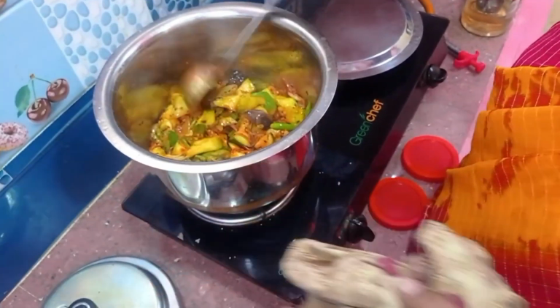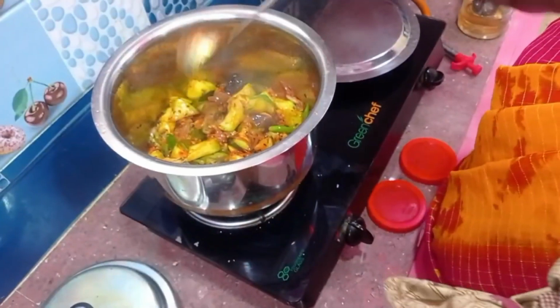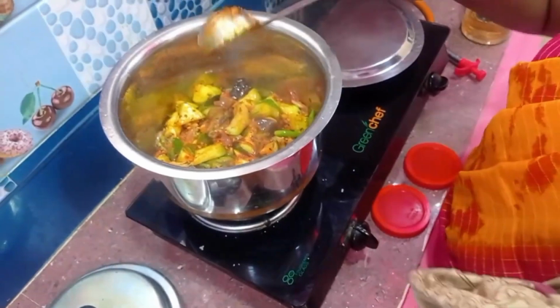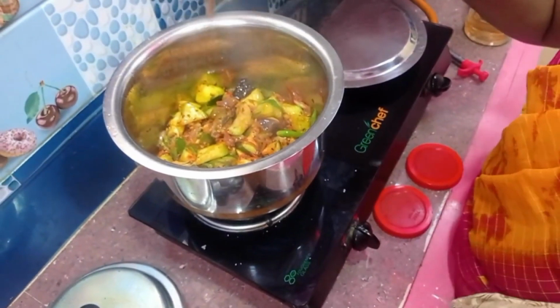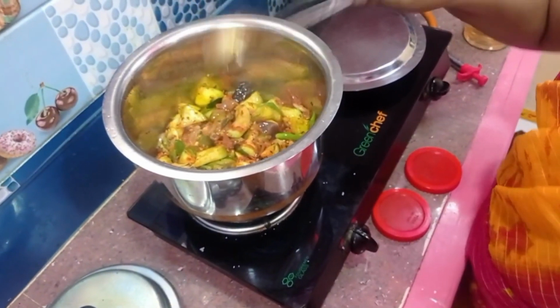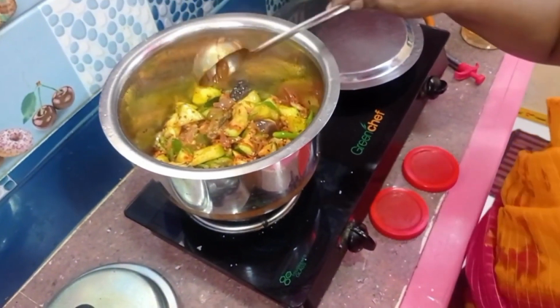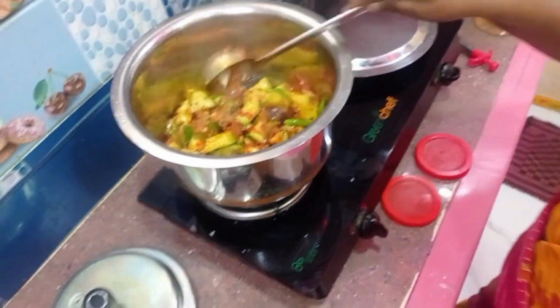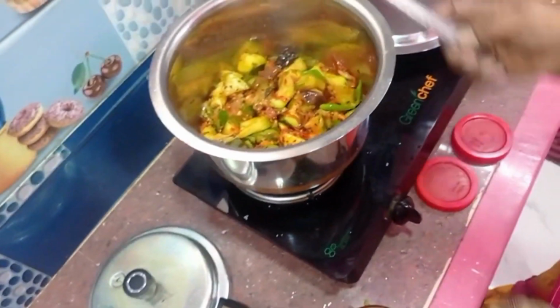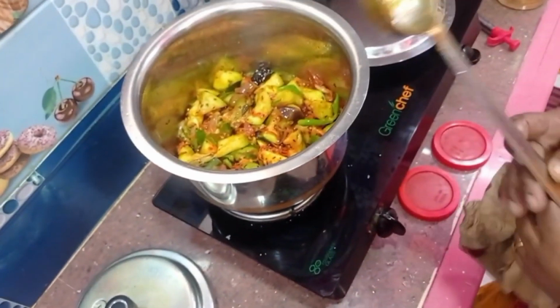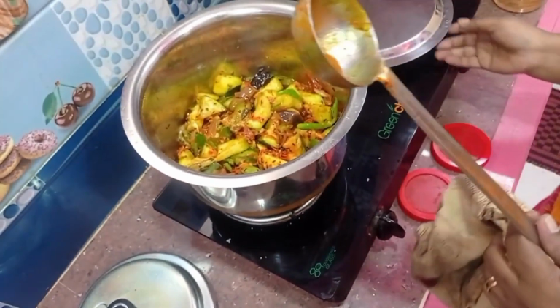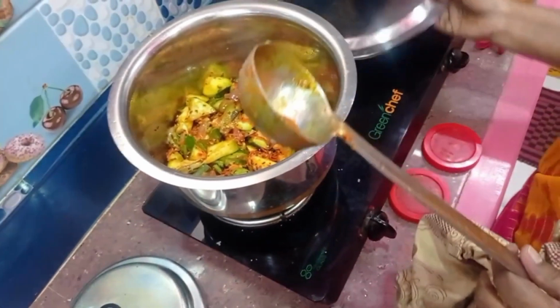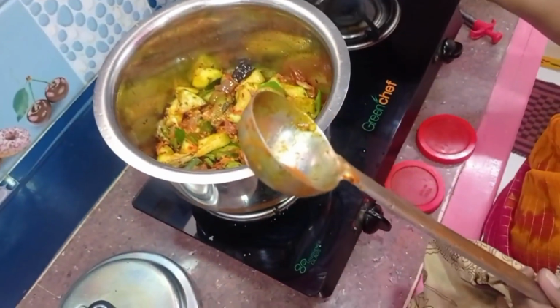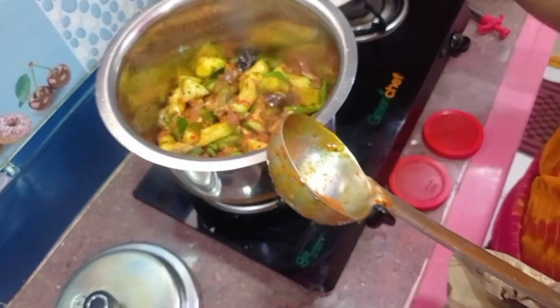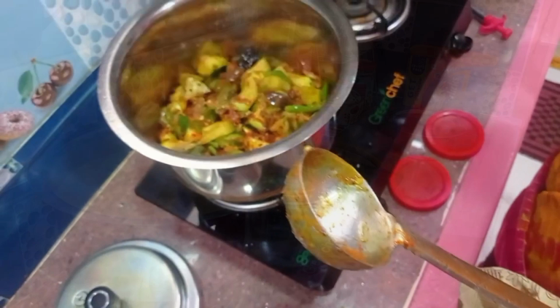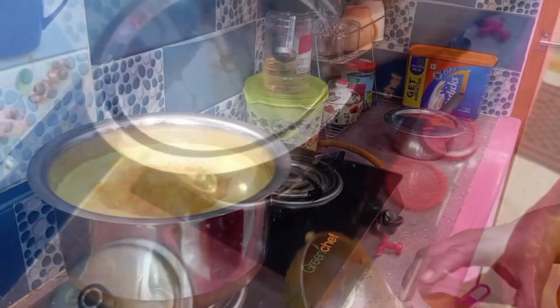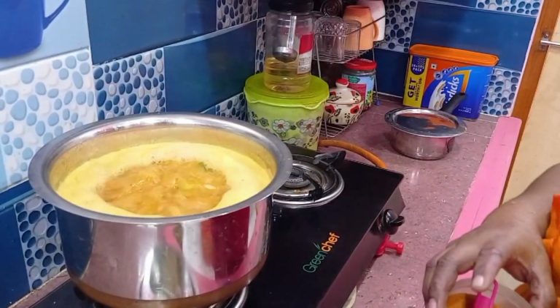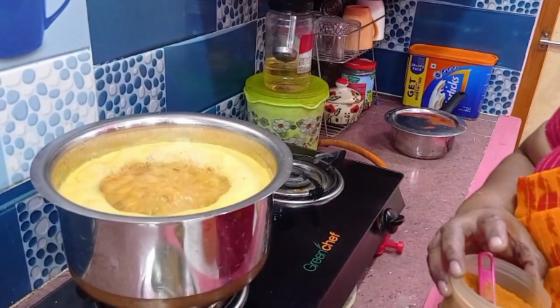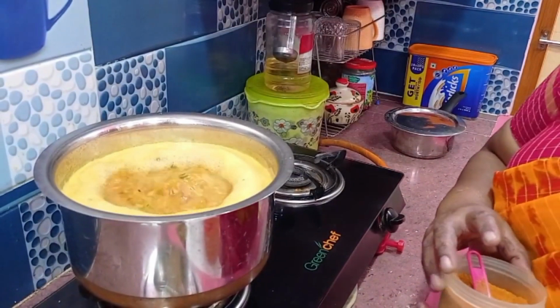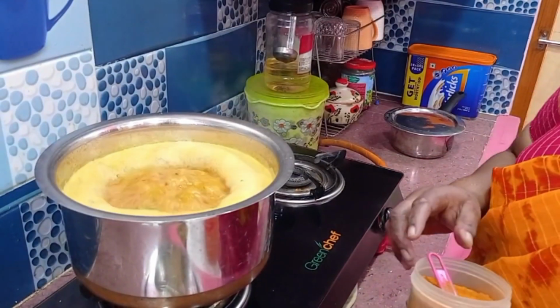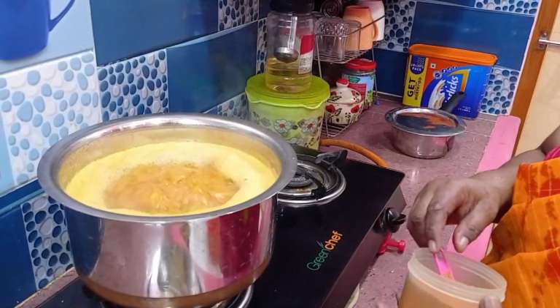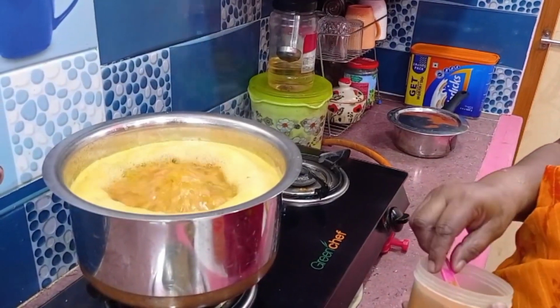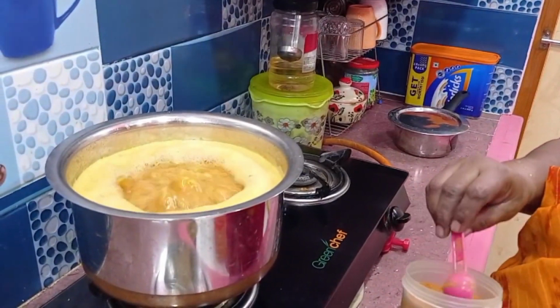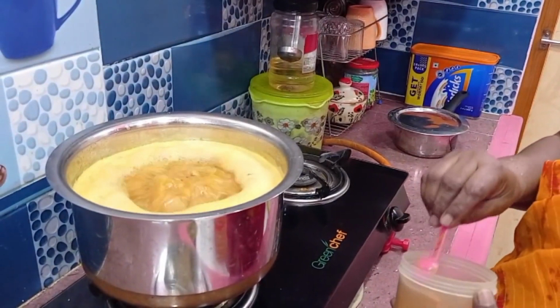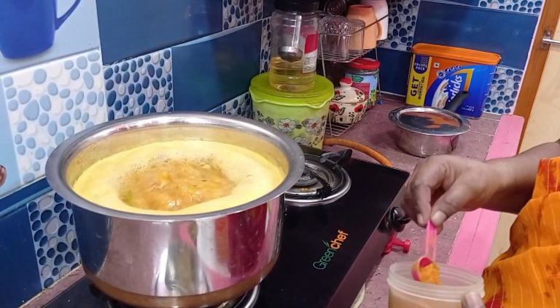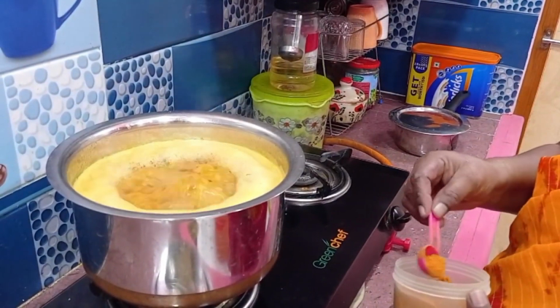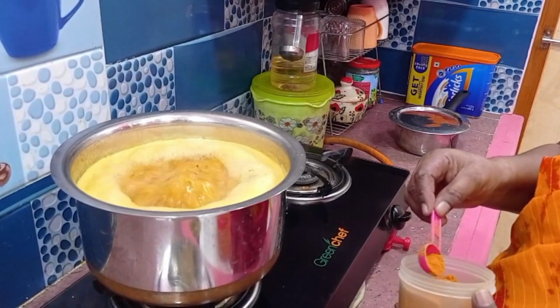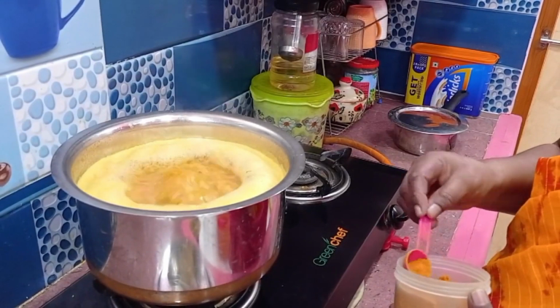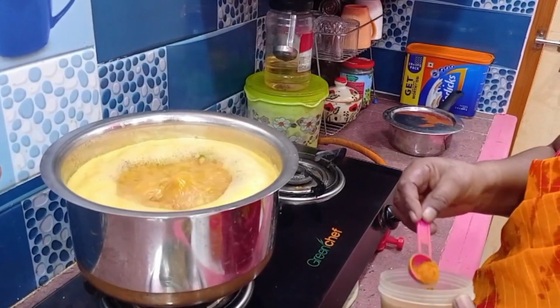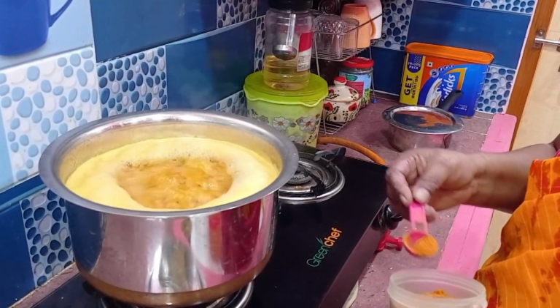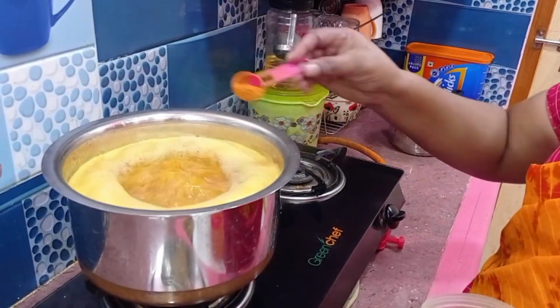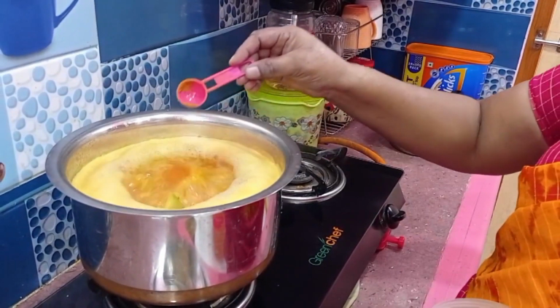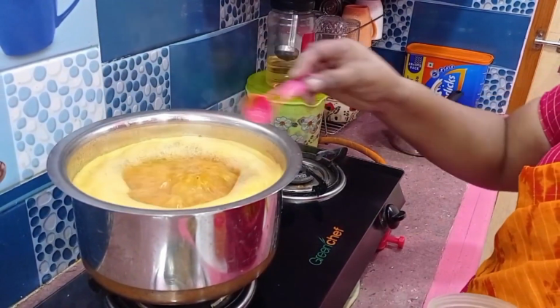We will mix it a little bit later. At the end, we will mix it a little bit. We will mix it a little bit.